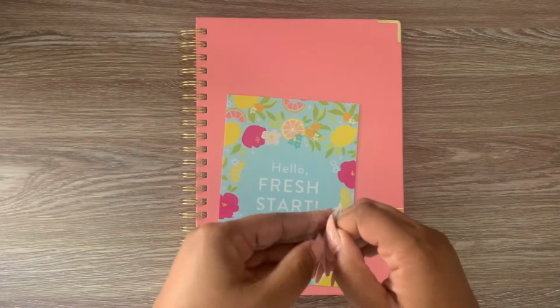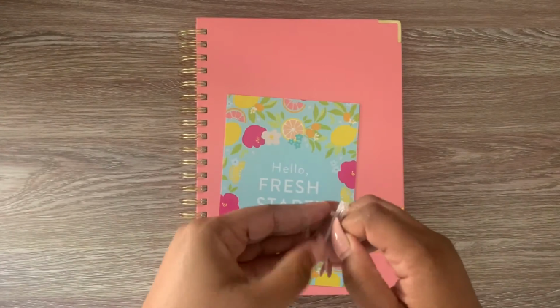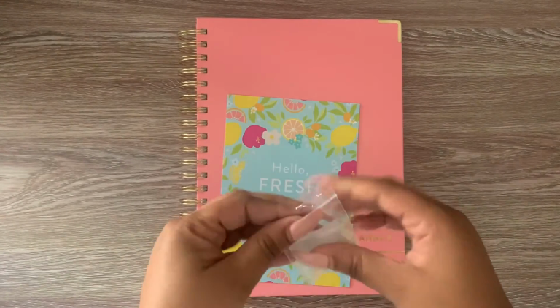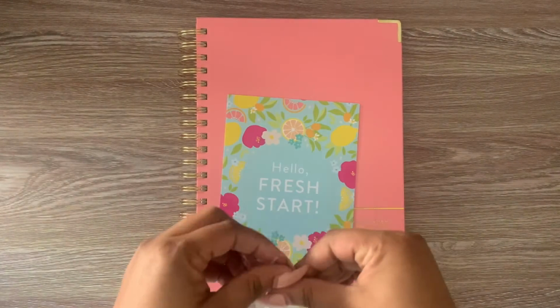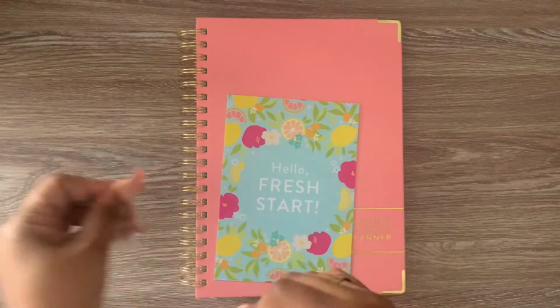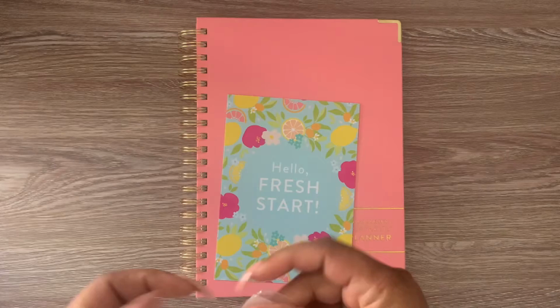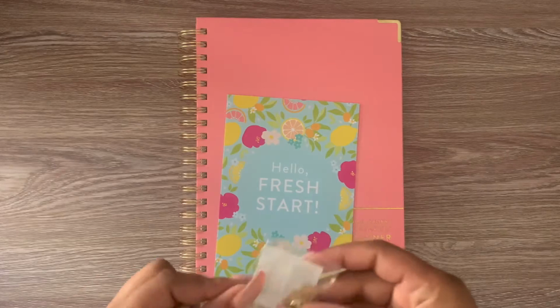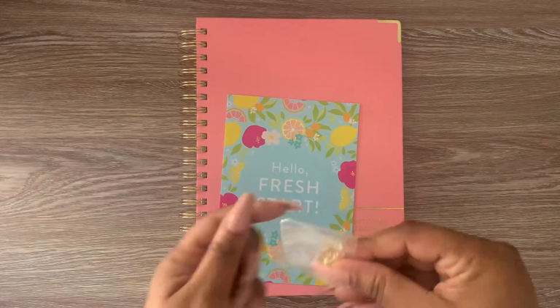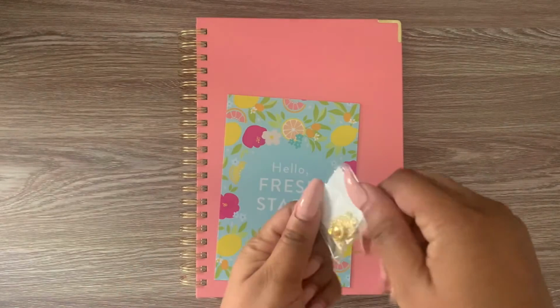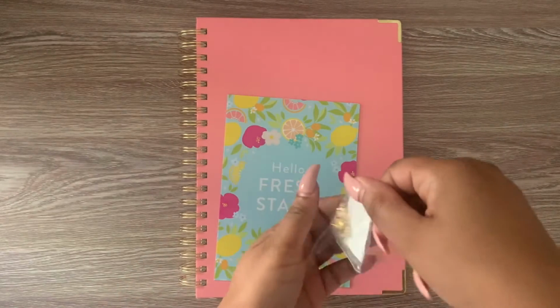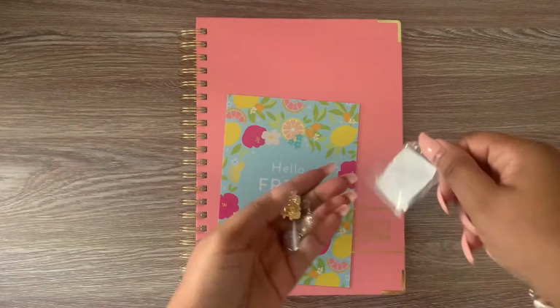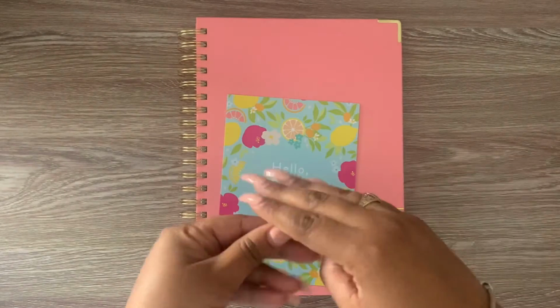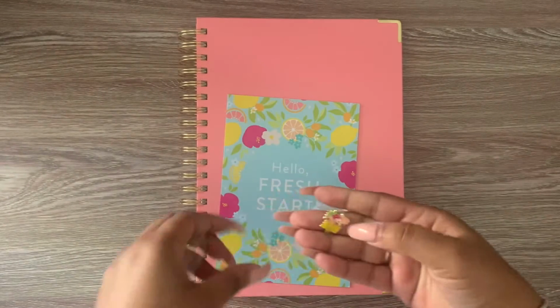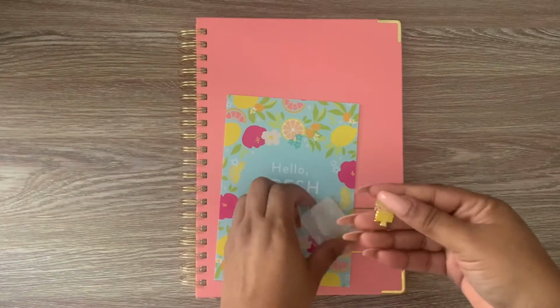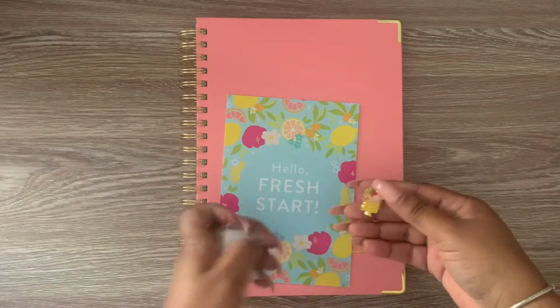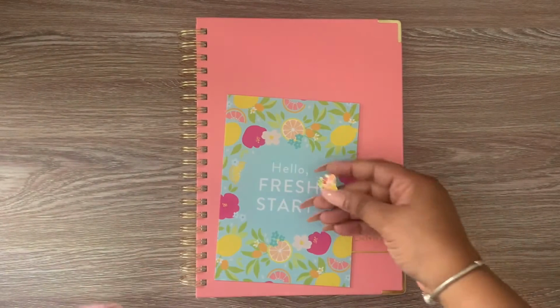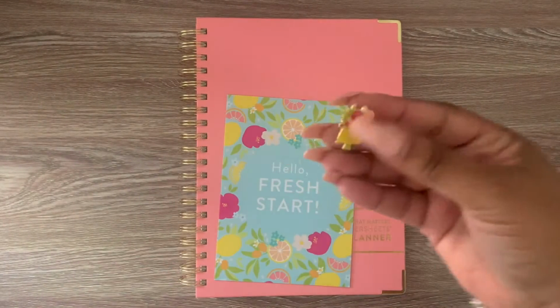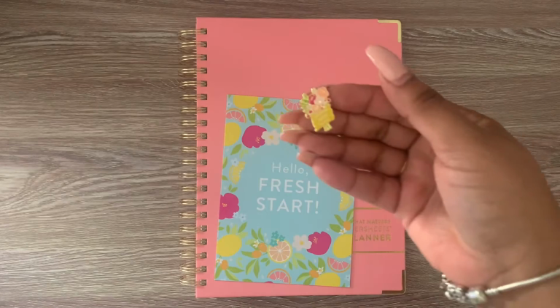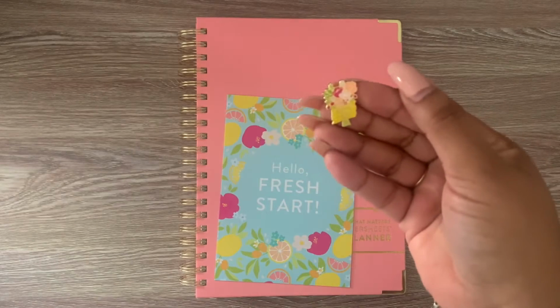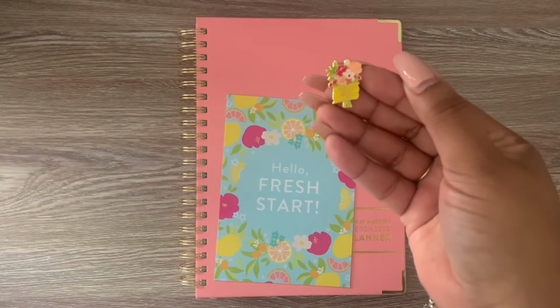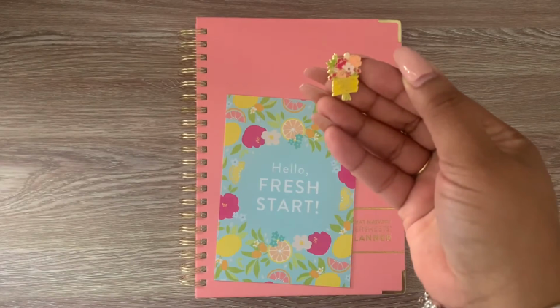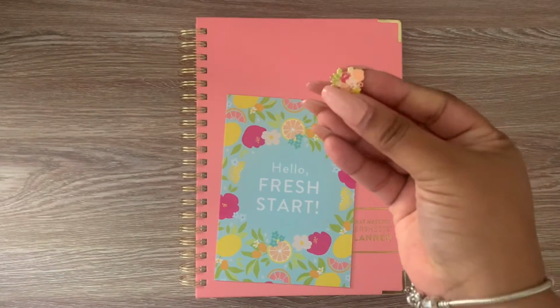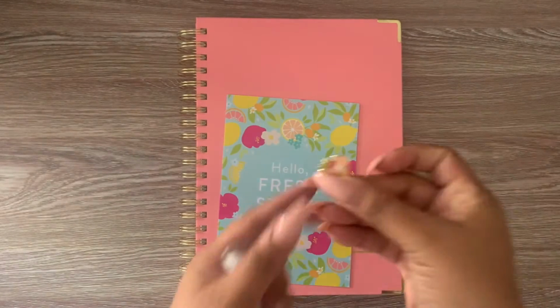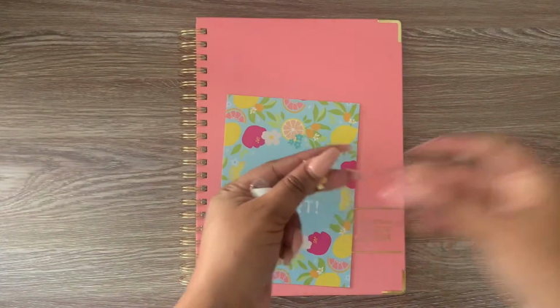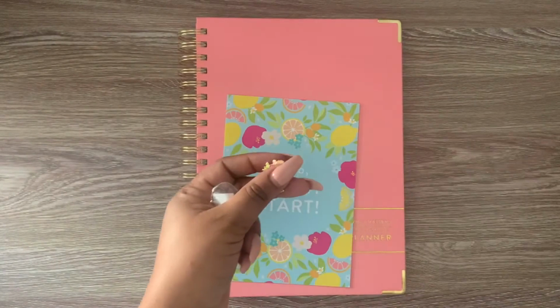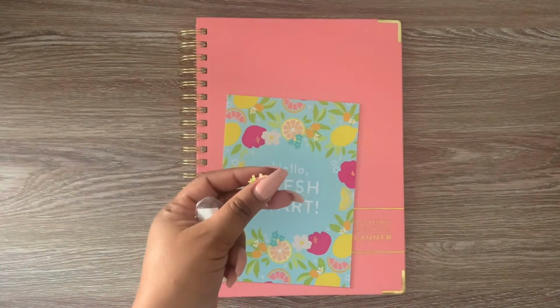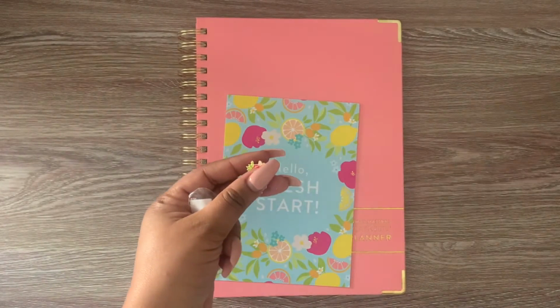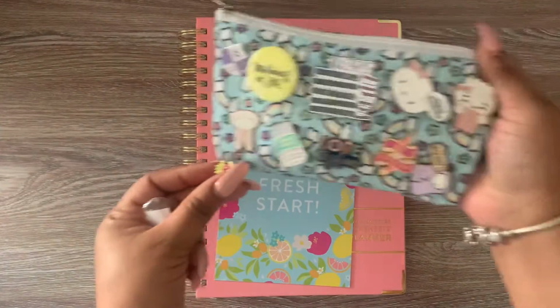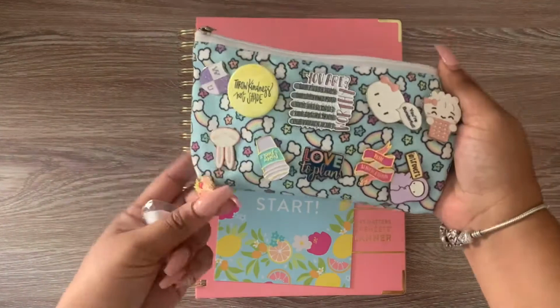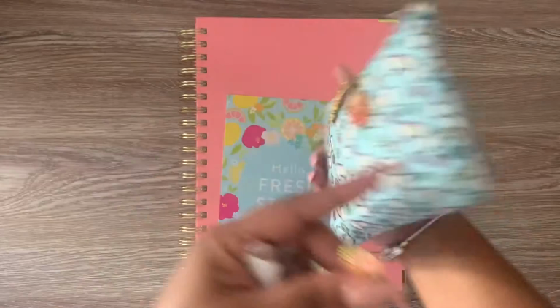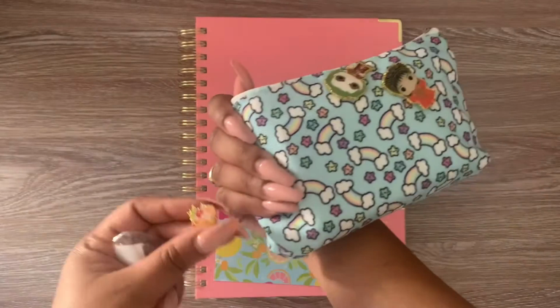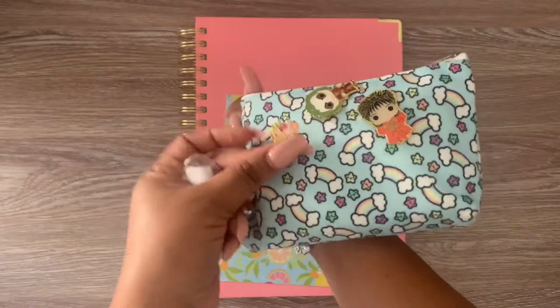Most likely this video is just going to be a flip-through of the planner to kind of see it inside with you, which I haven't done yet. But super cute. I'm probably going to add this to the rest of my collection that I have here.